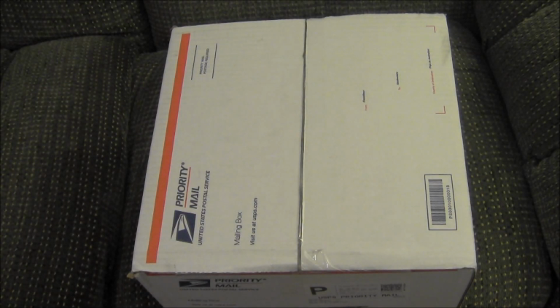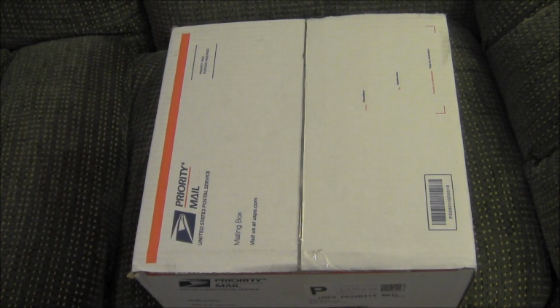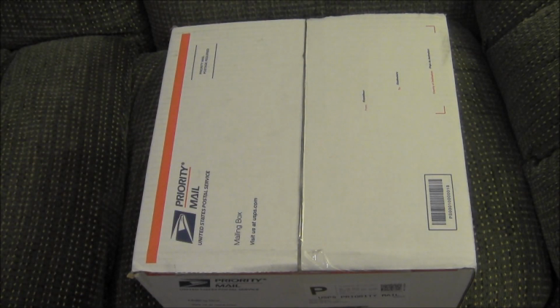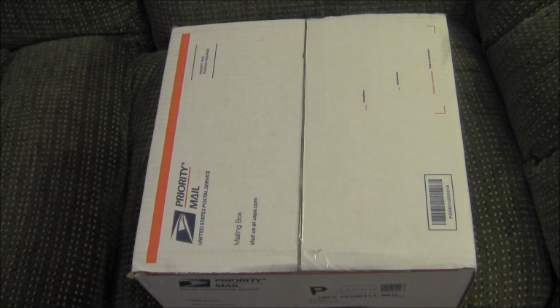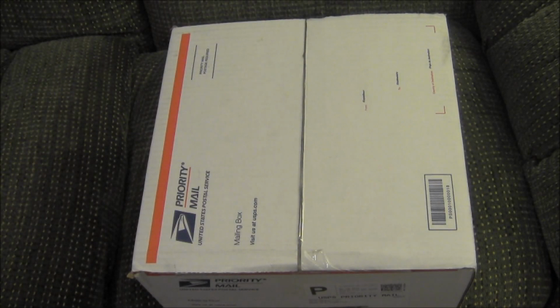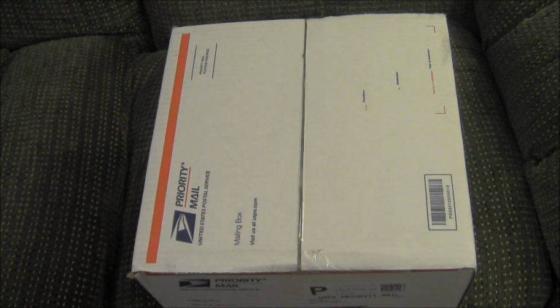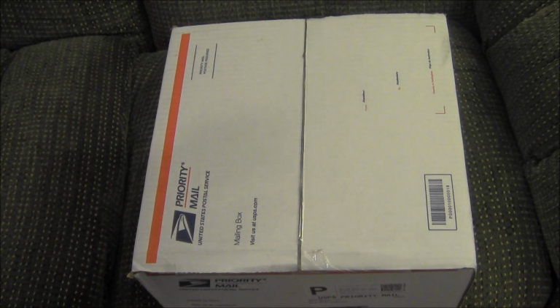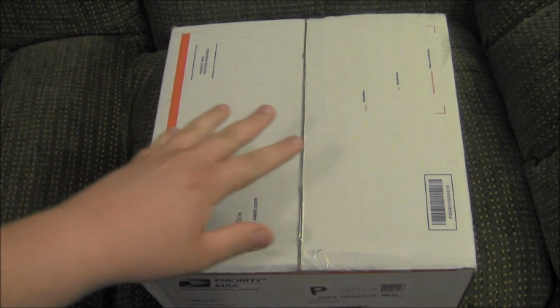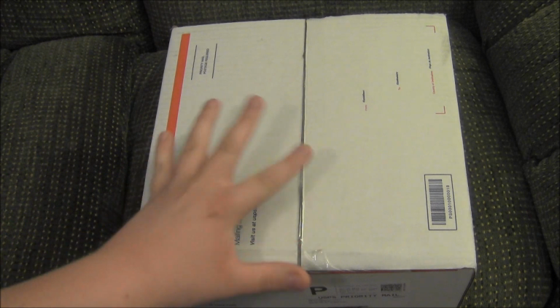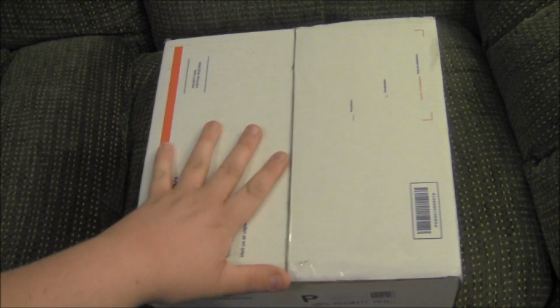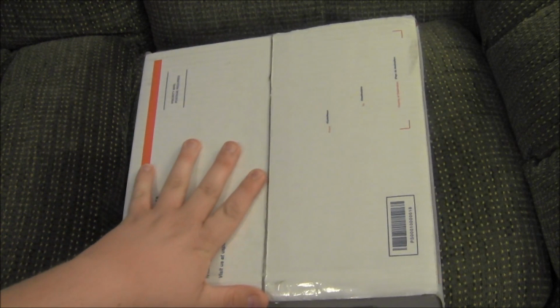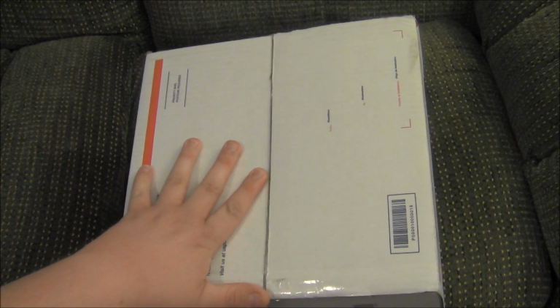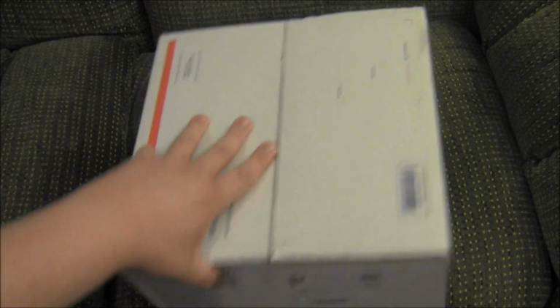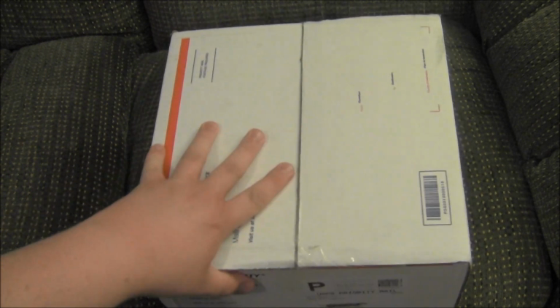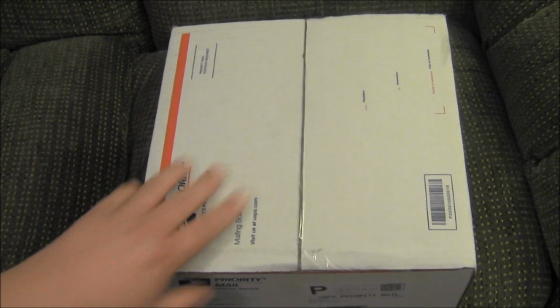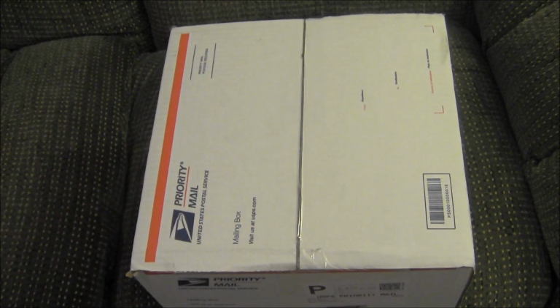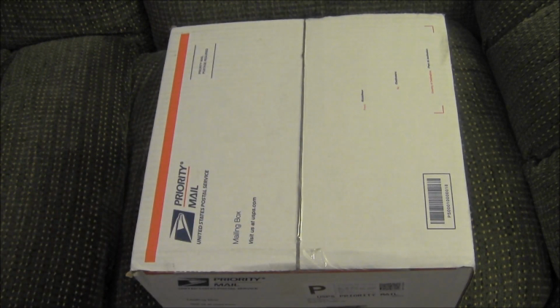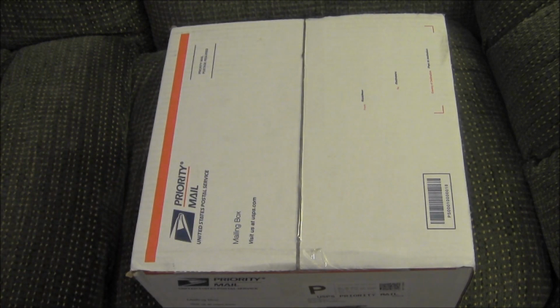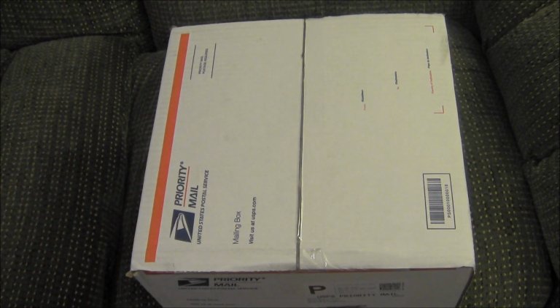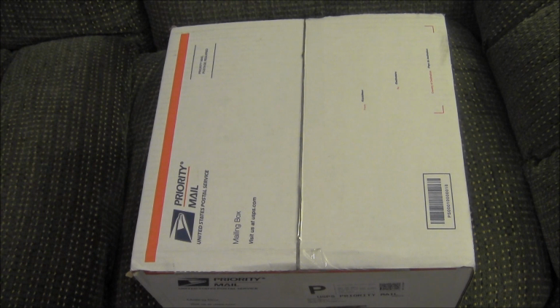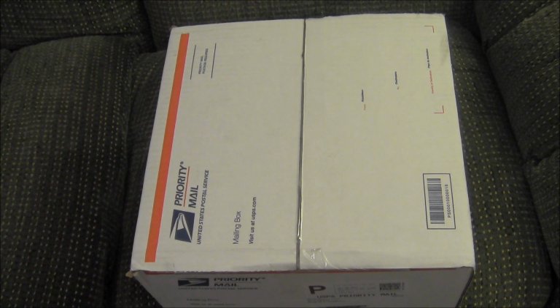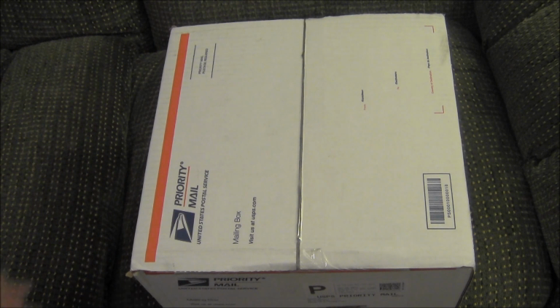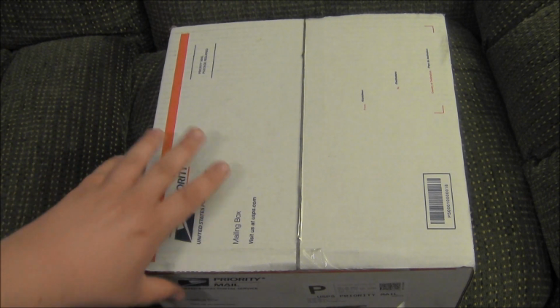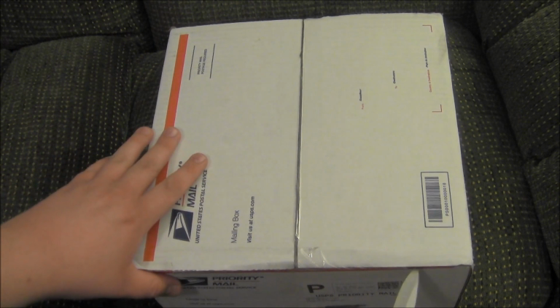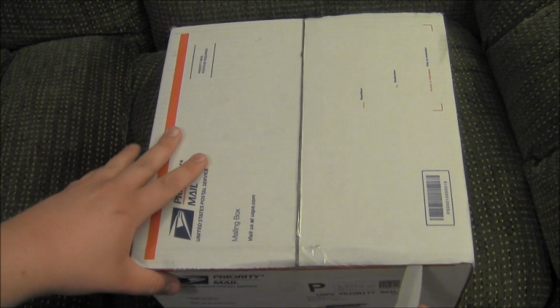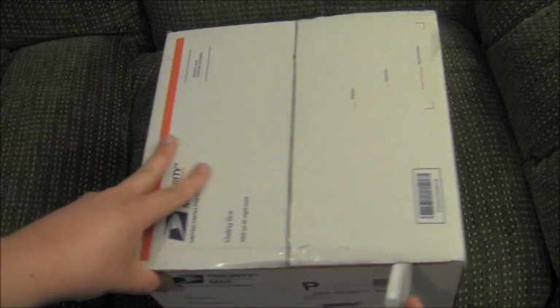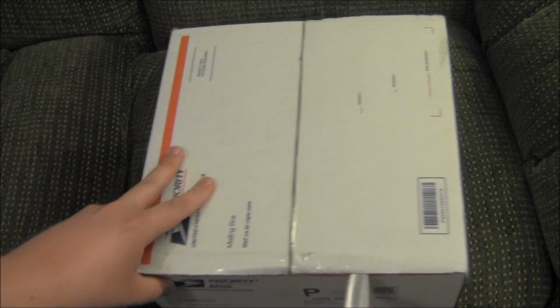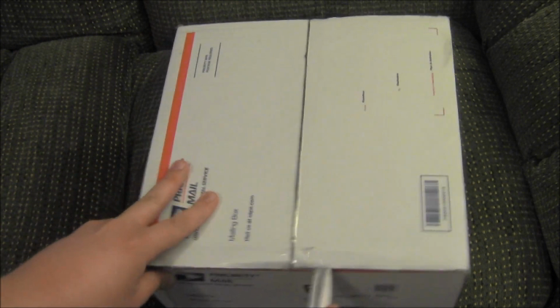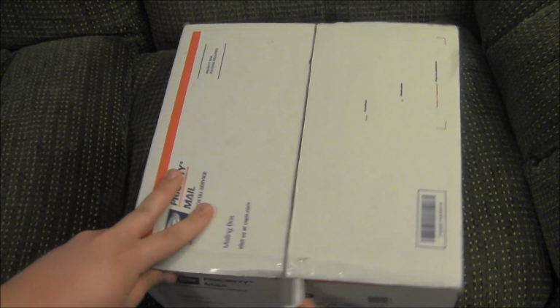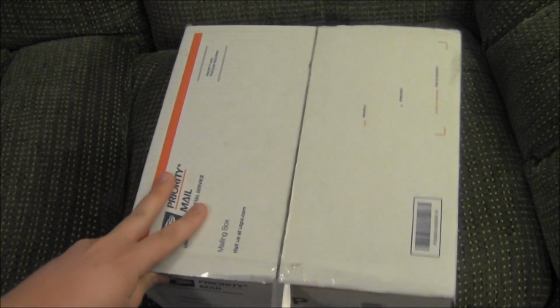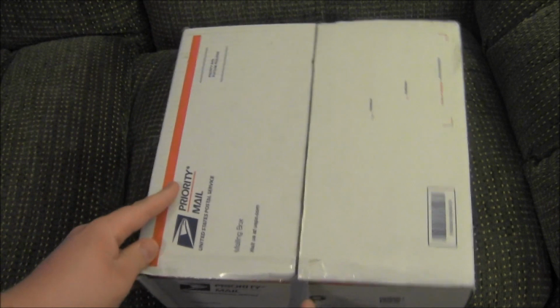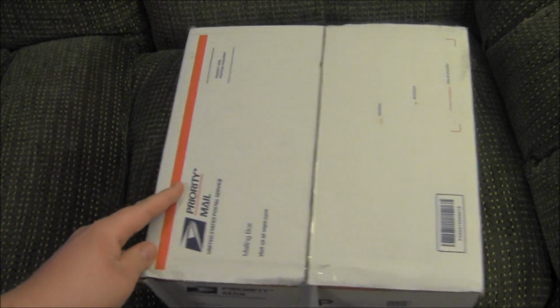What's up people, Pizz out here and as you can see I have a package, and I'm going to do an unboxing for you guys because that's what I do, so gonna dive right into it — little snip snip there.